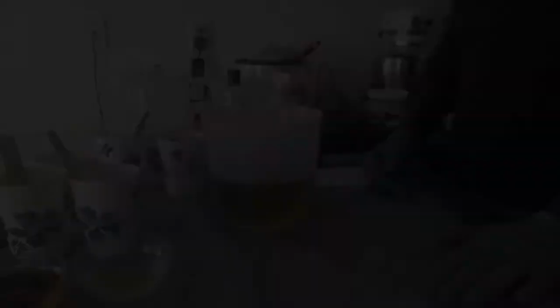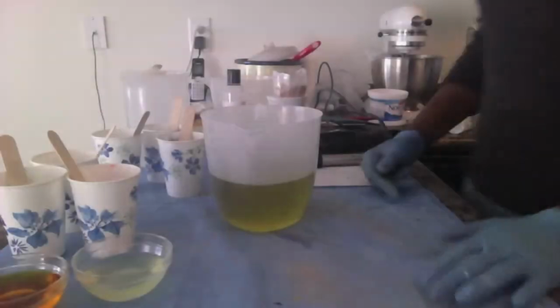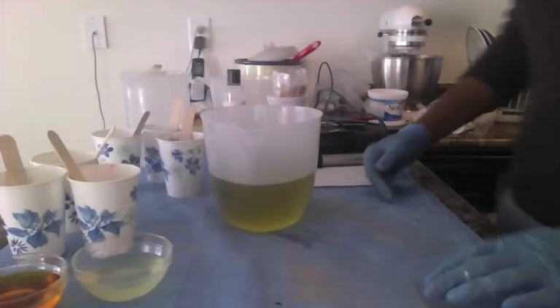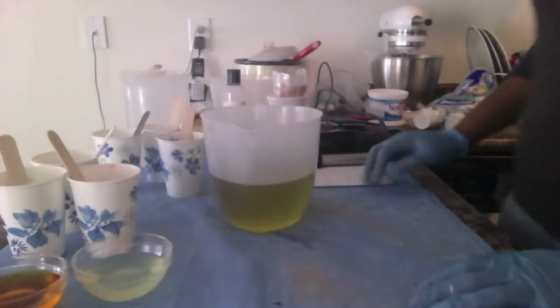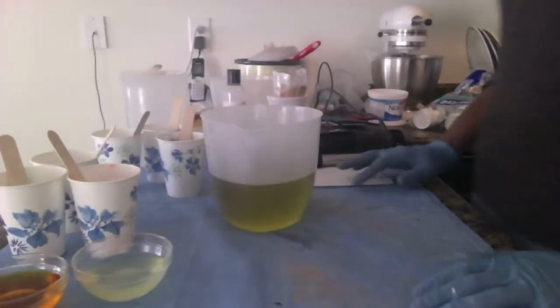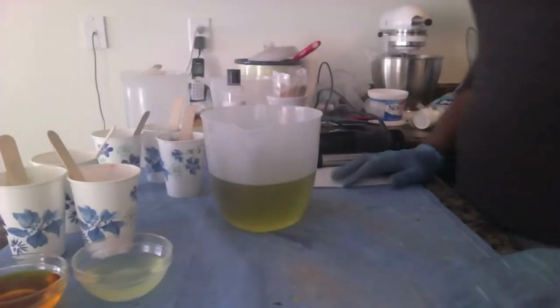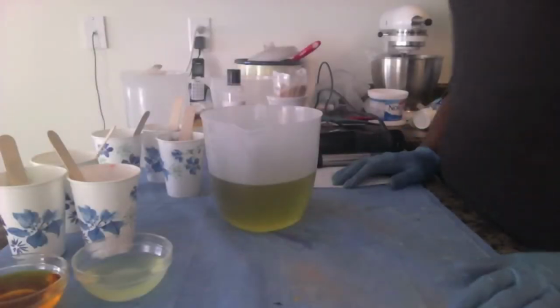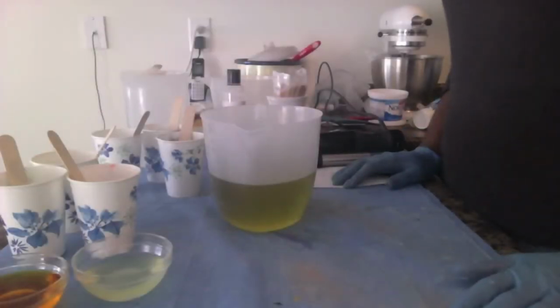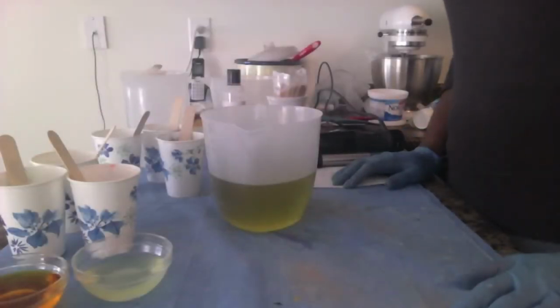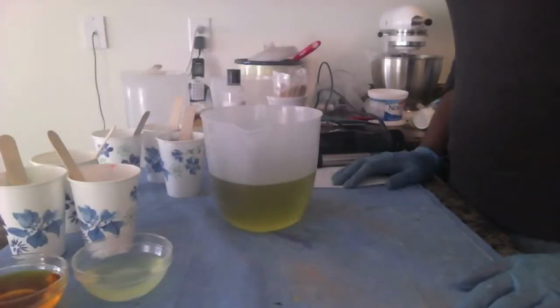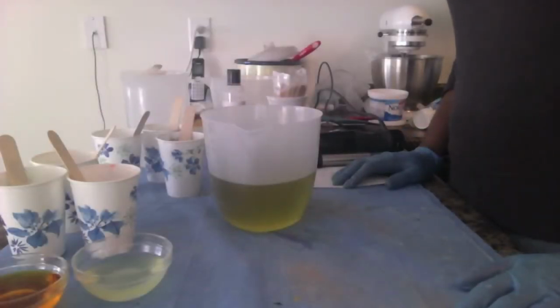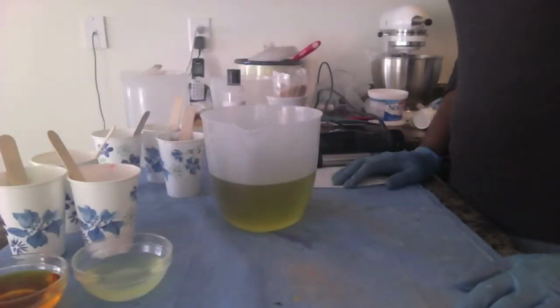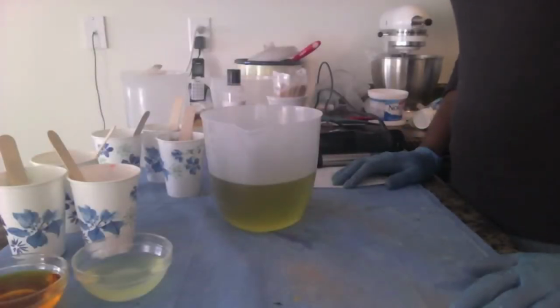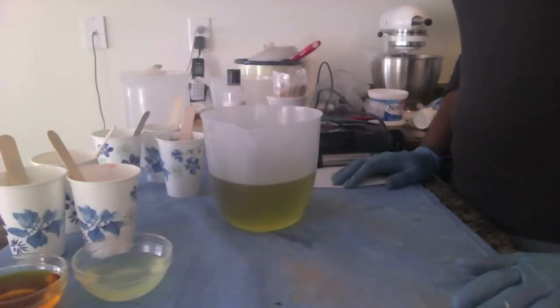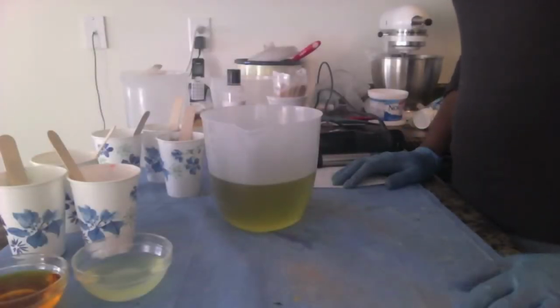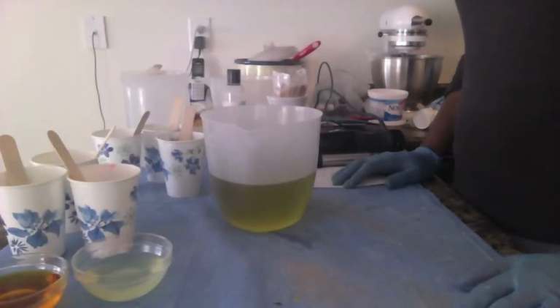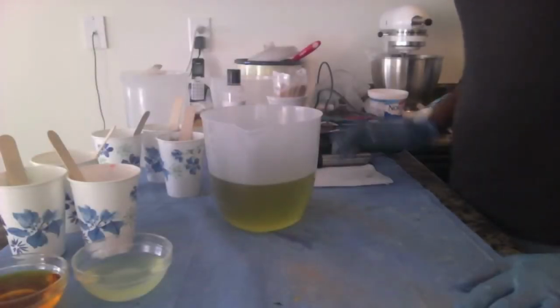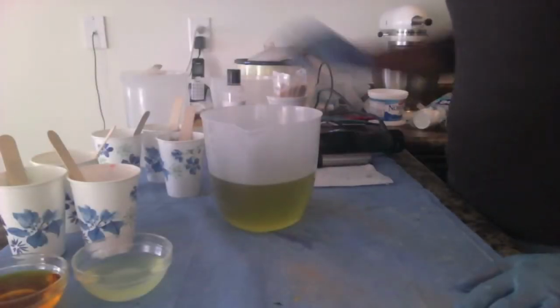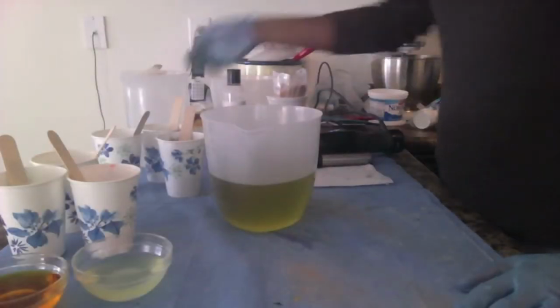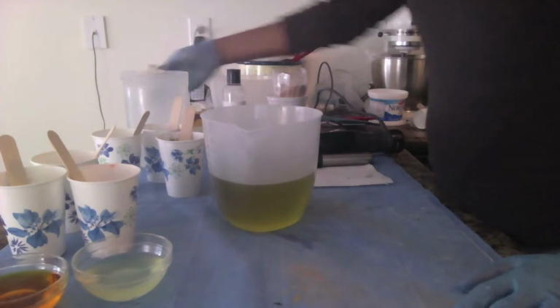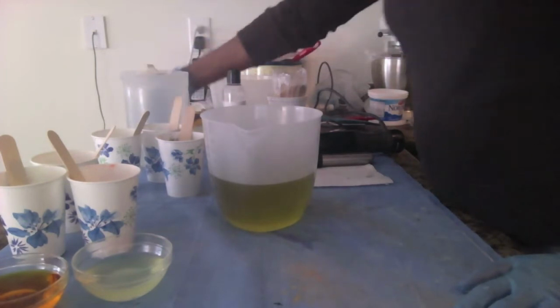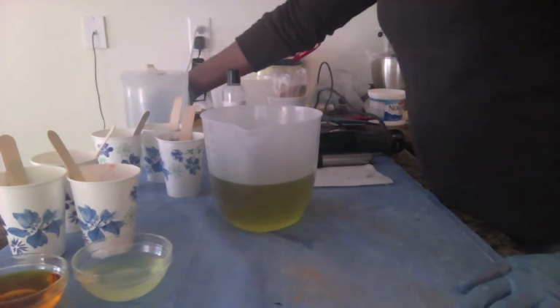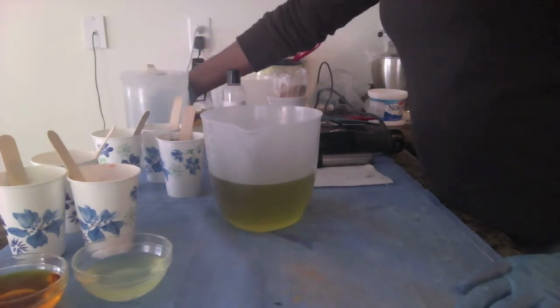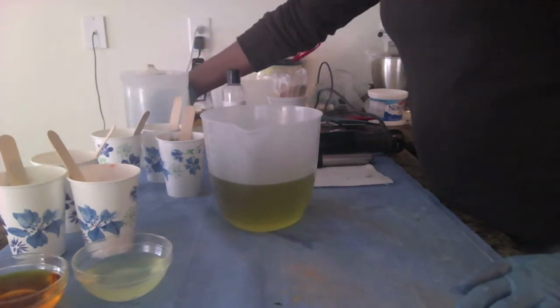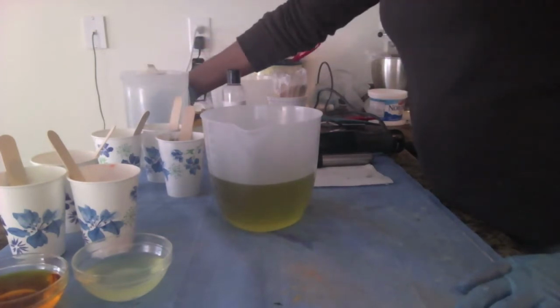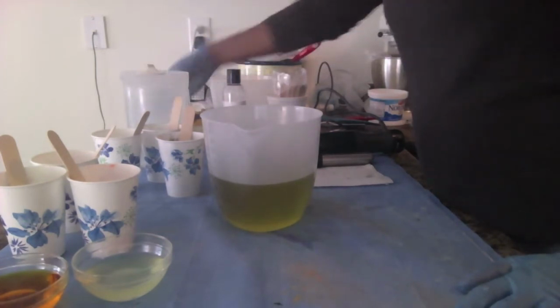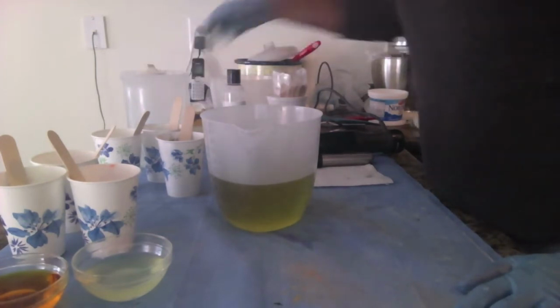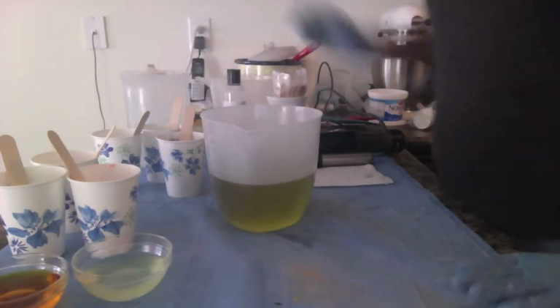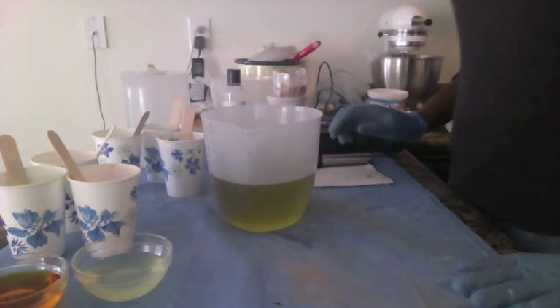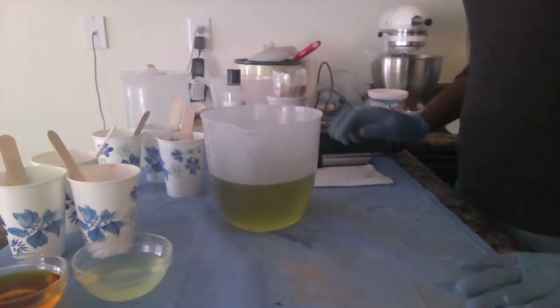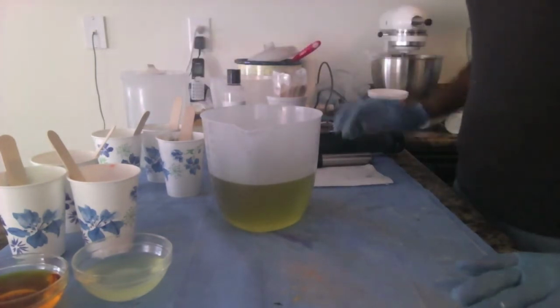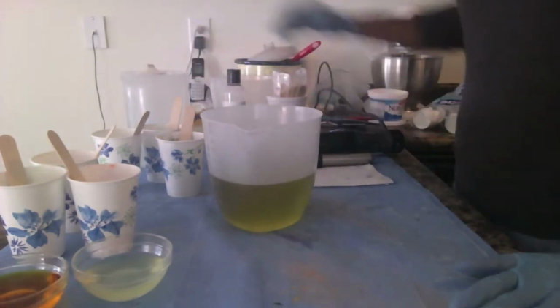Hey Cheryl, I'm back again. I'm about to do Amy Wharton's Soap Challenge, Week 2 Elemental Swirl.